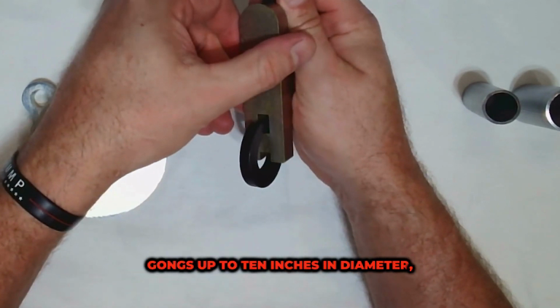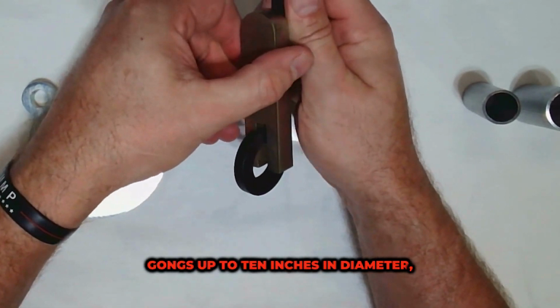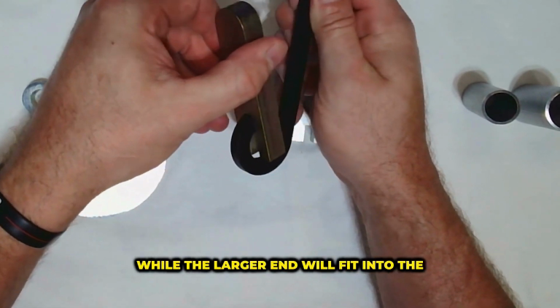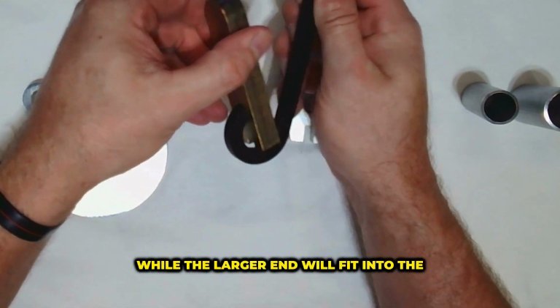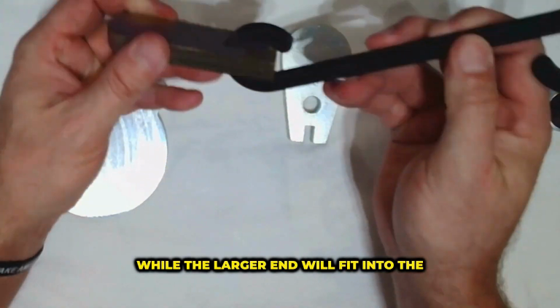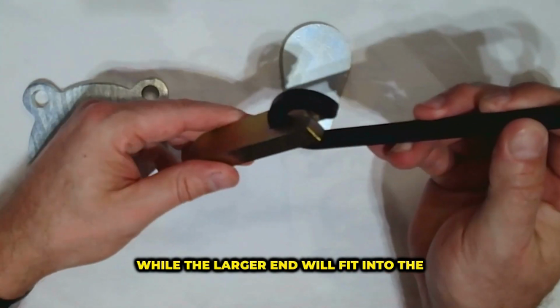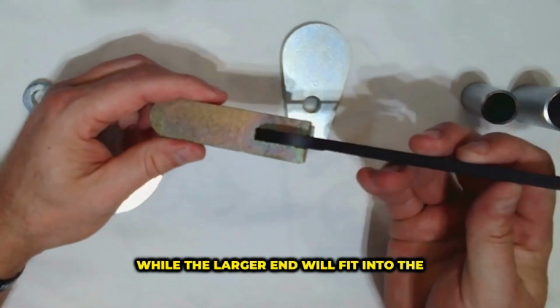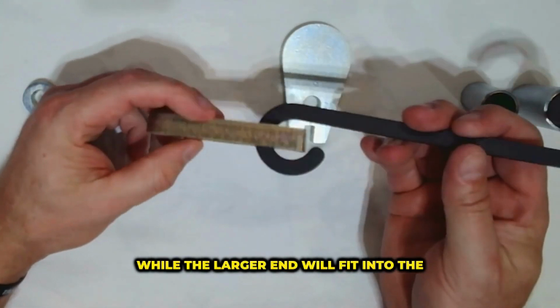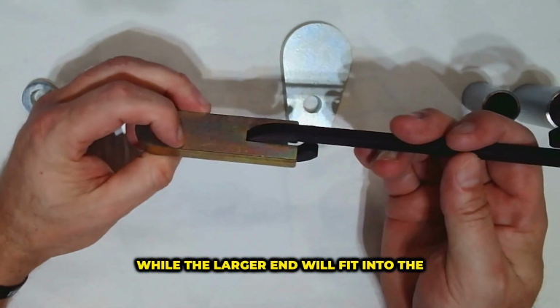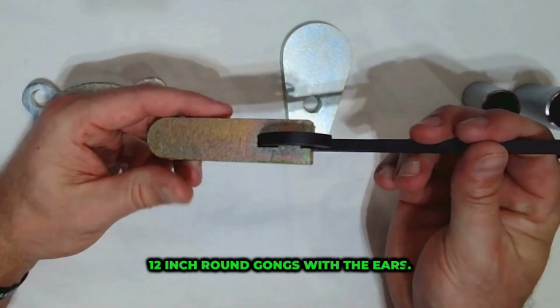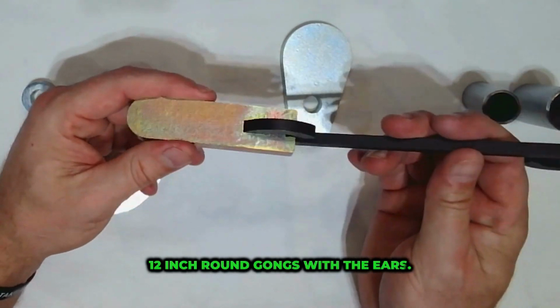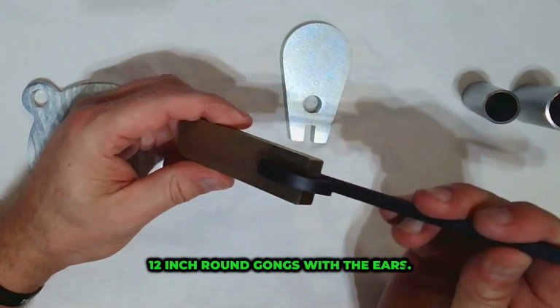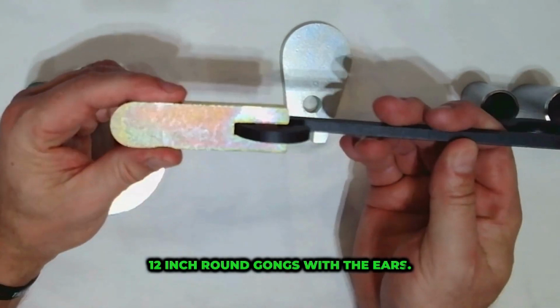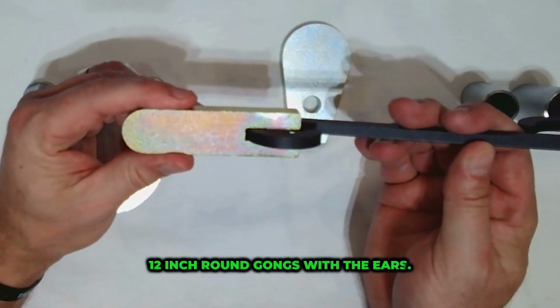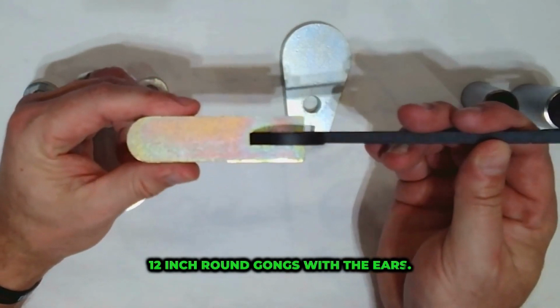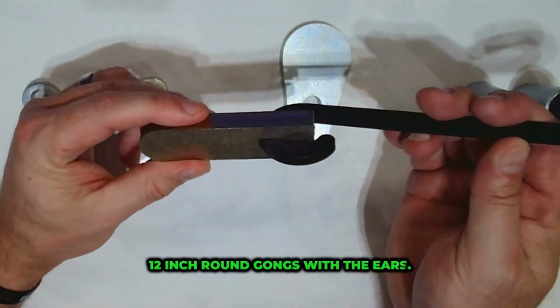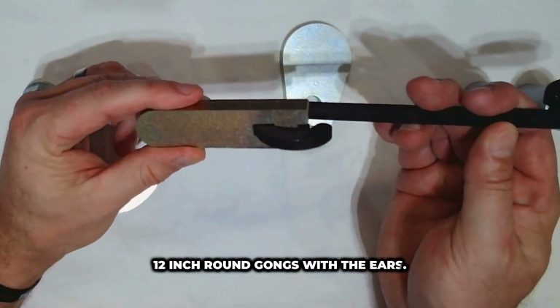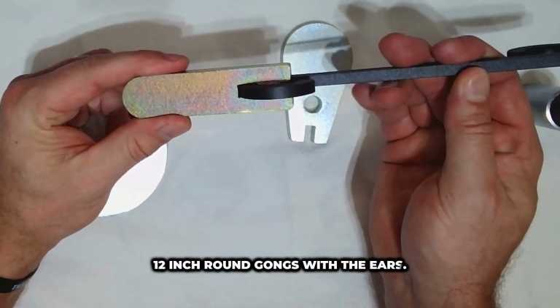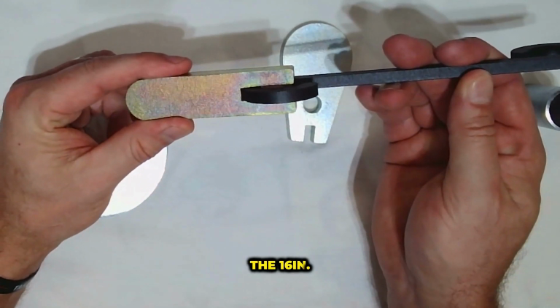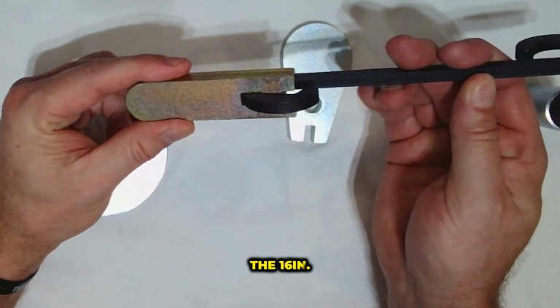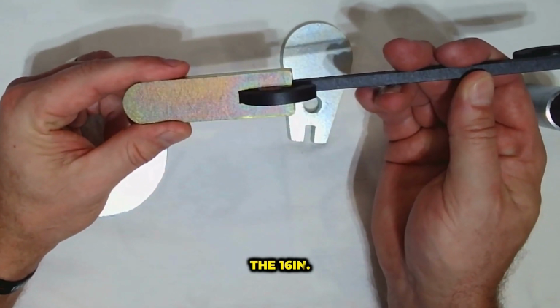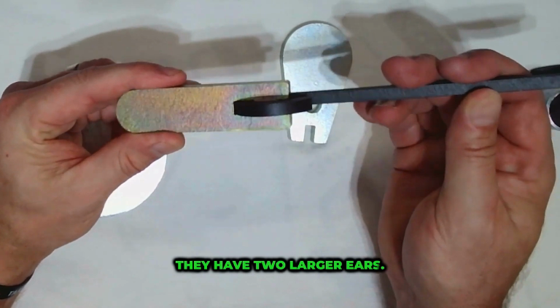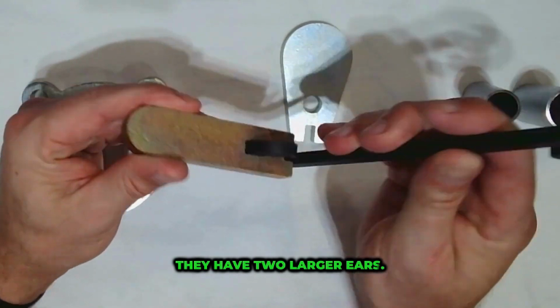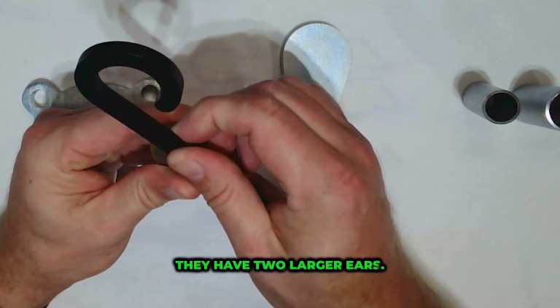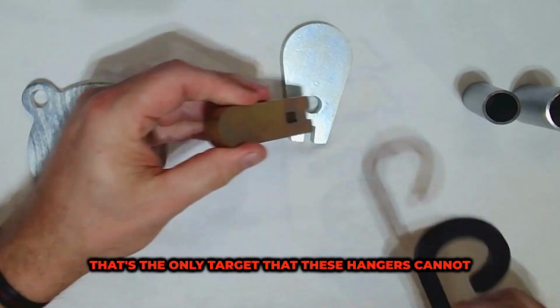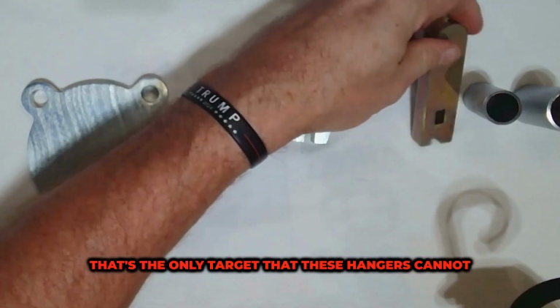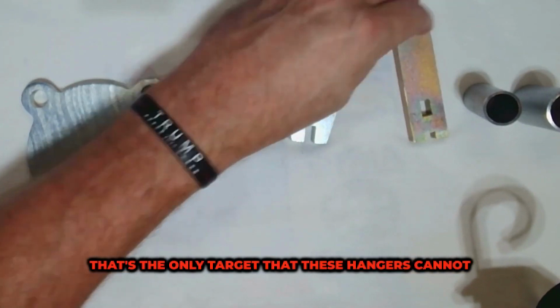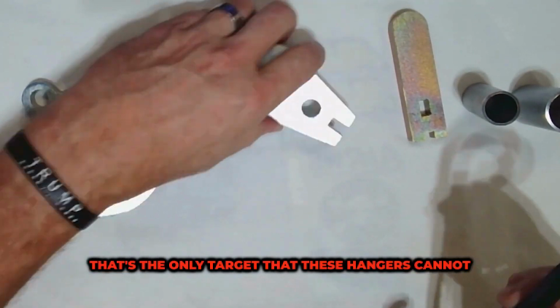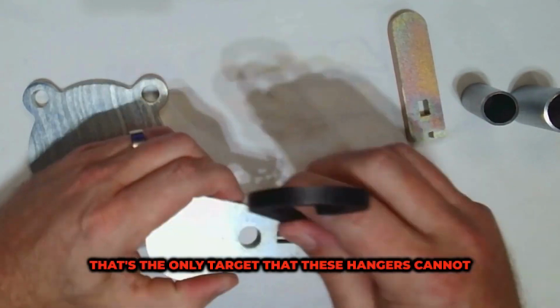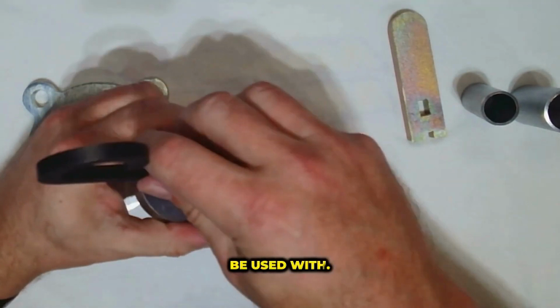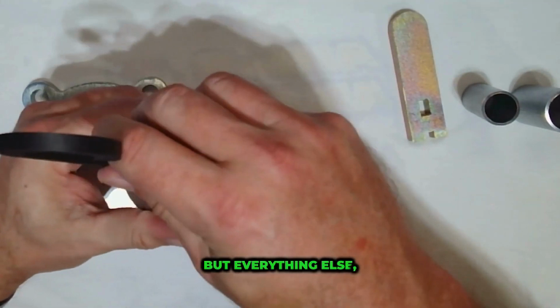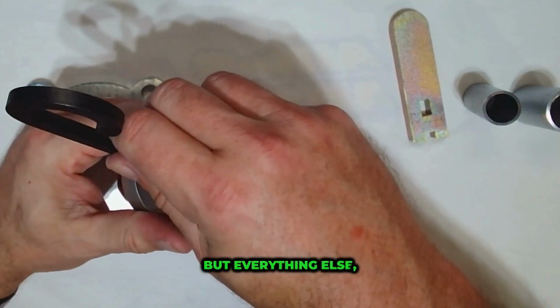The larger end will fit into the 12 inch round gongs with the ears. The 16 inch gongs have two large of ears — that's the only target that these hangers cannot be used with, but everything else they're good to go.